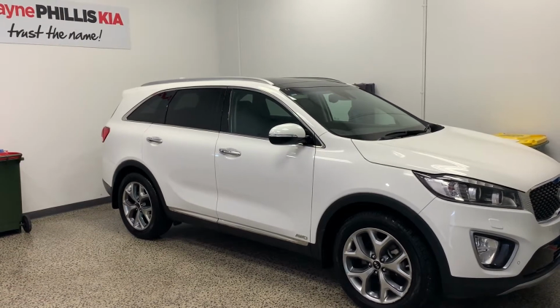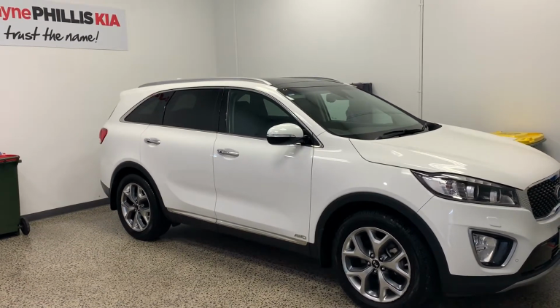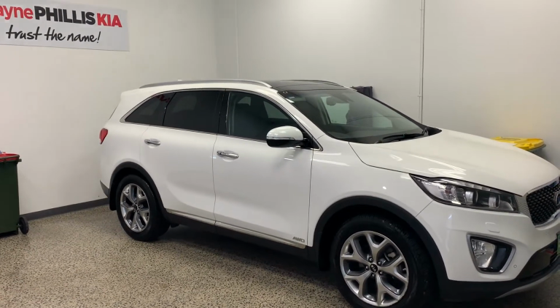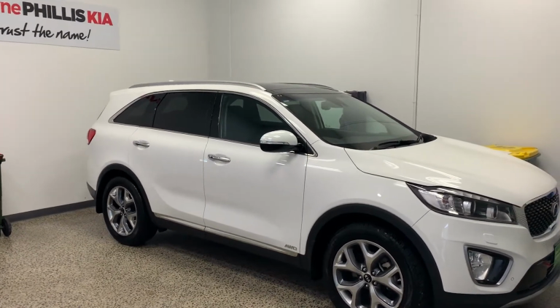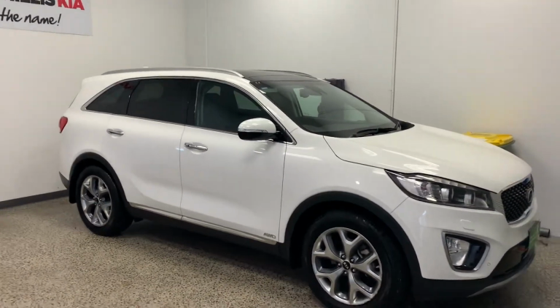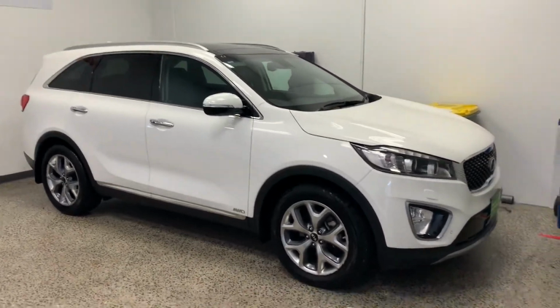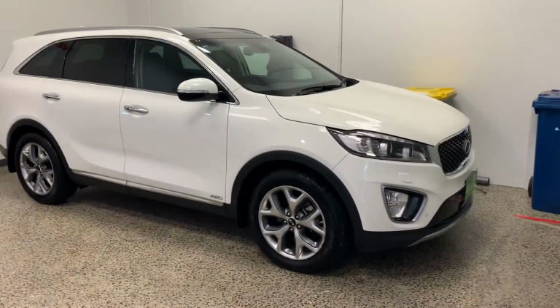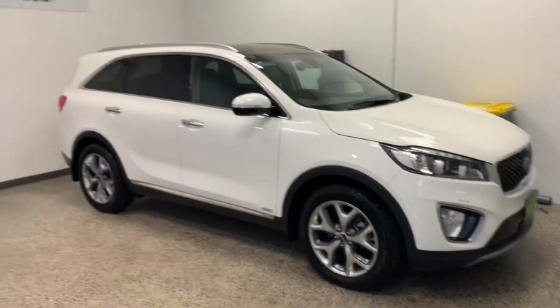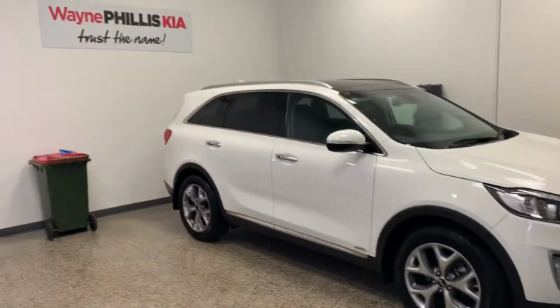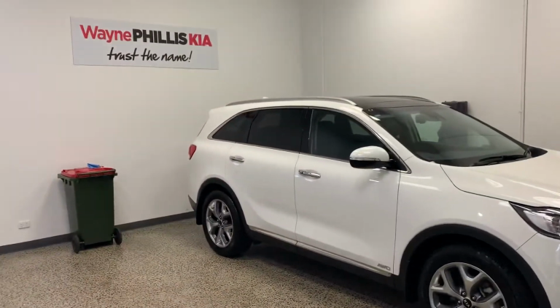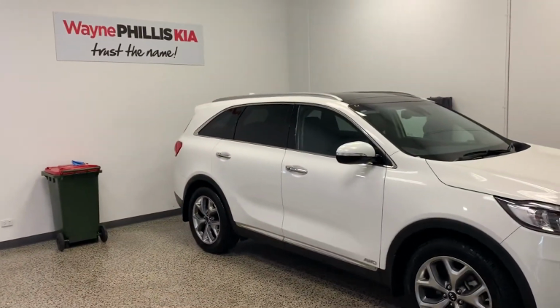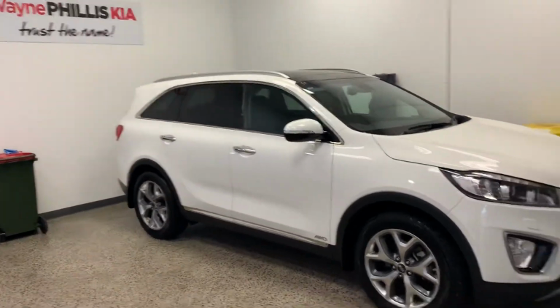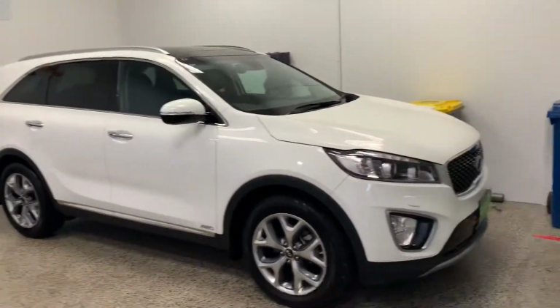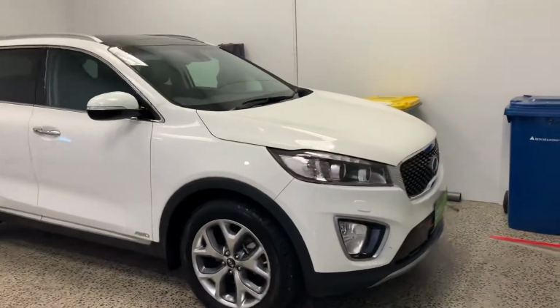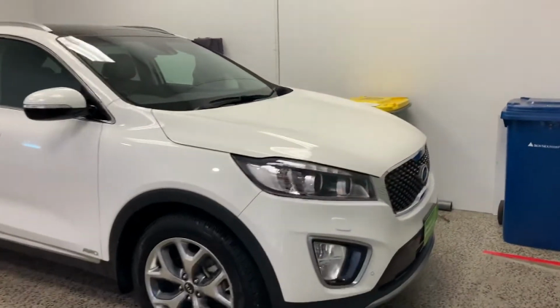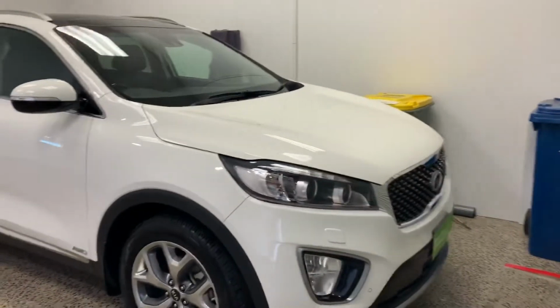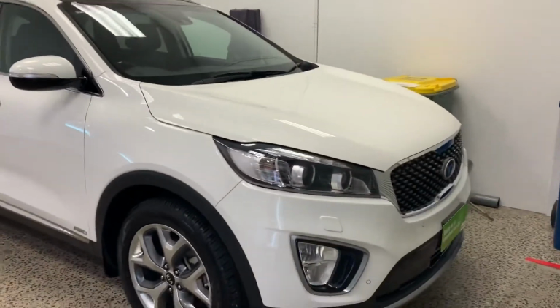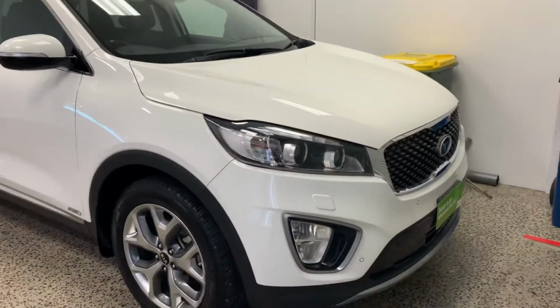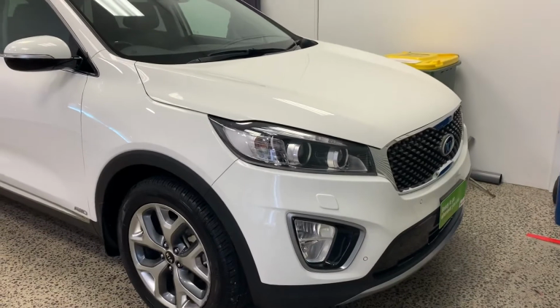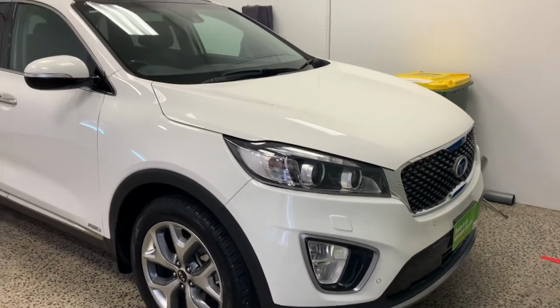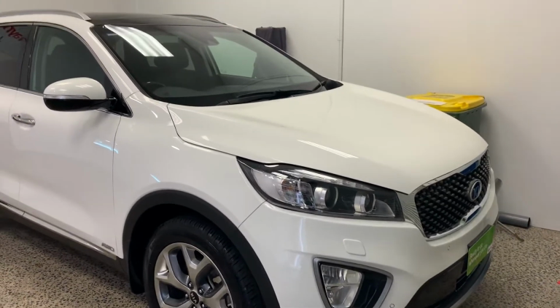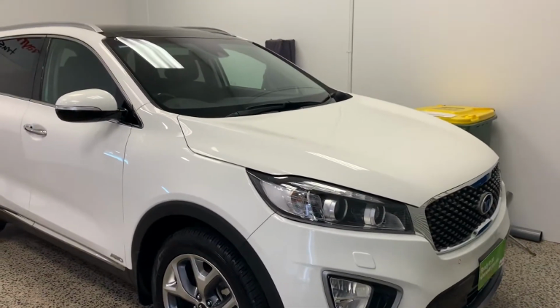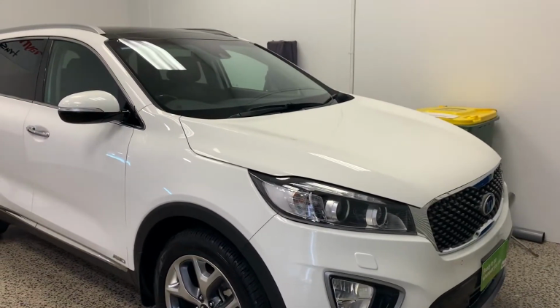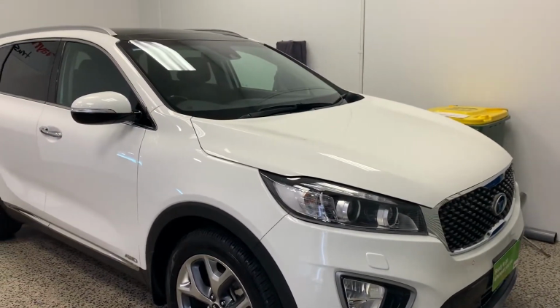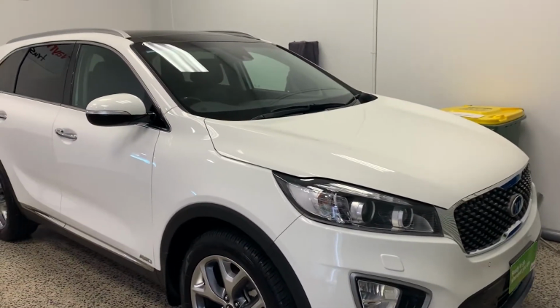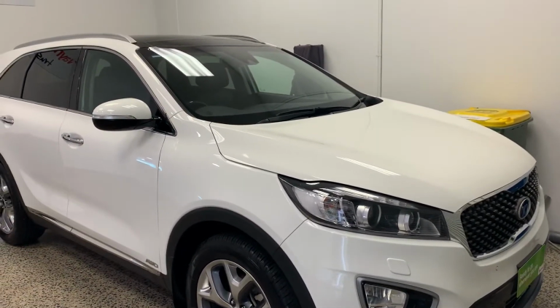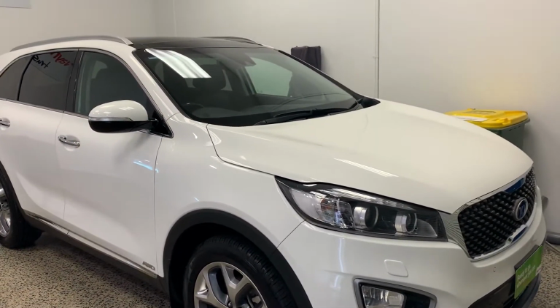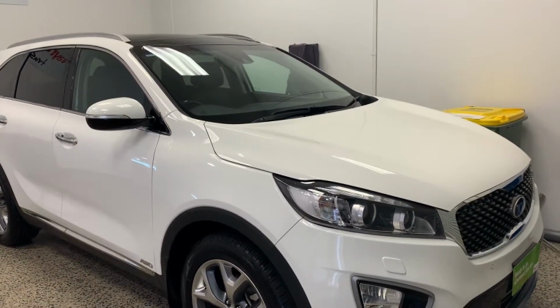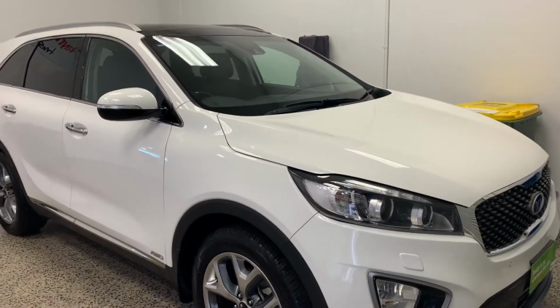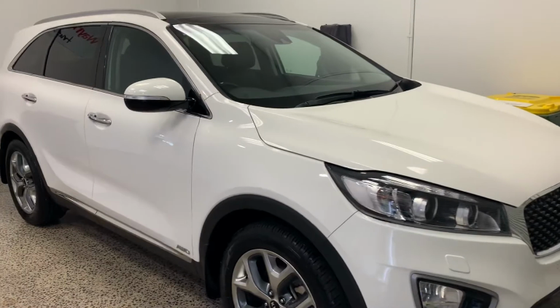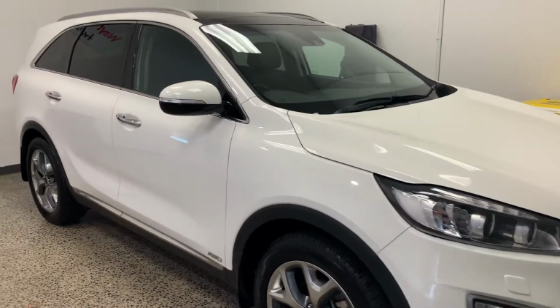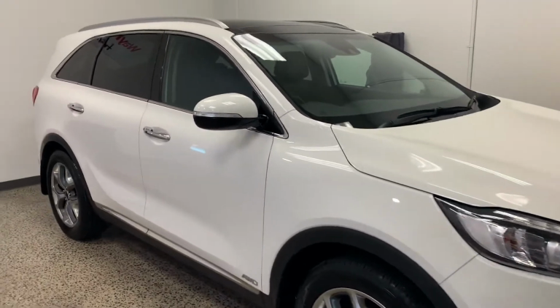Hey Kath and Matt, it's Matt here from Waynefellis Kia. Just going to shoot the Kia Sorento Platinum — hopefully this is the car for you guys. I'll see Matt tomorrow nice and early; she's all washed and clean and ready to roll.